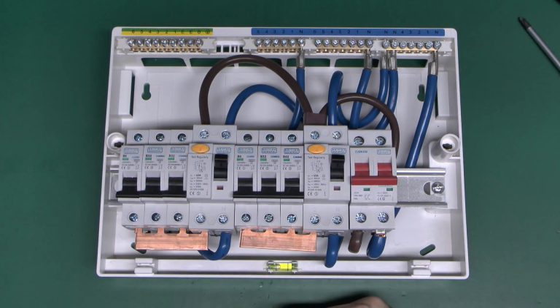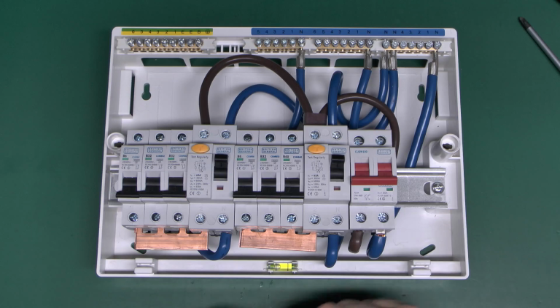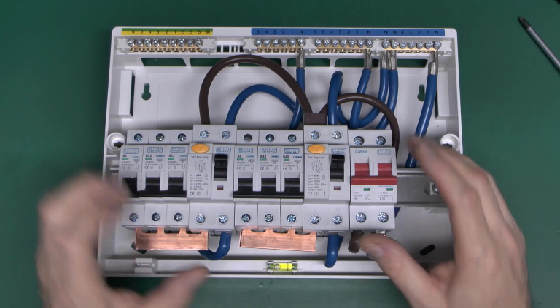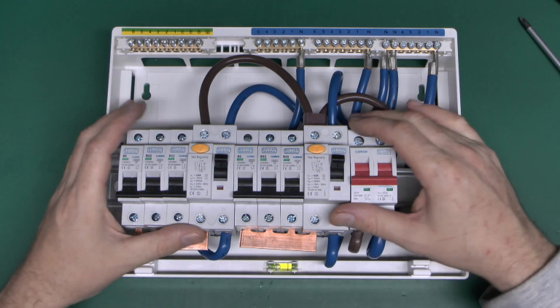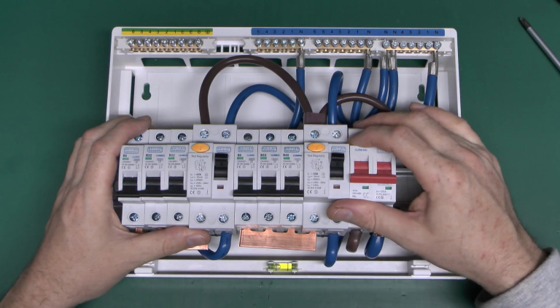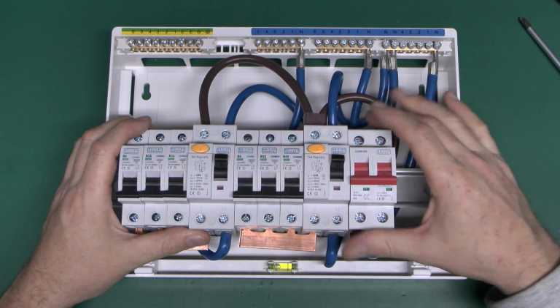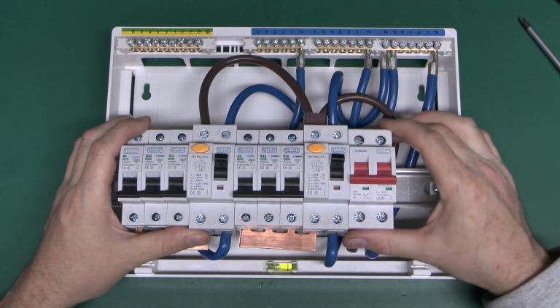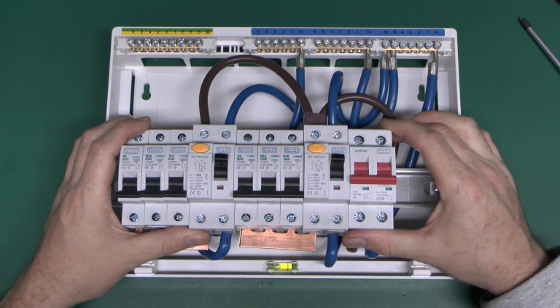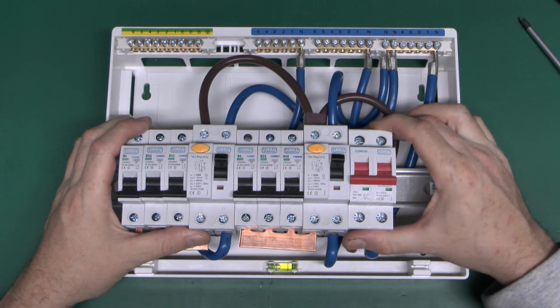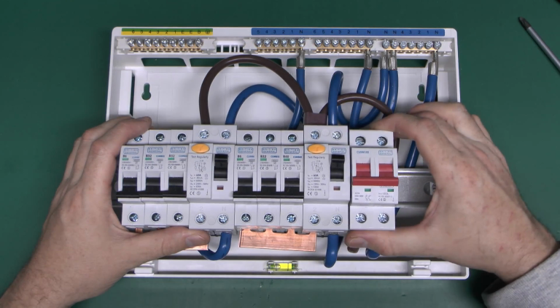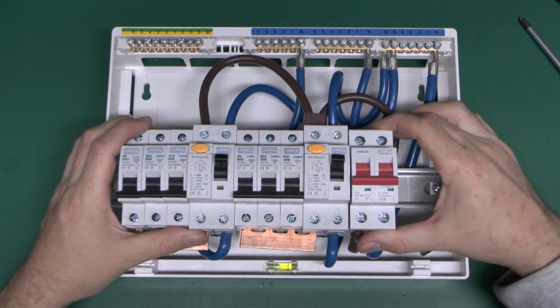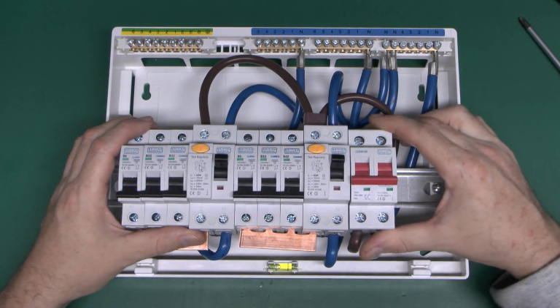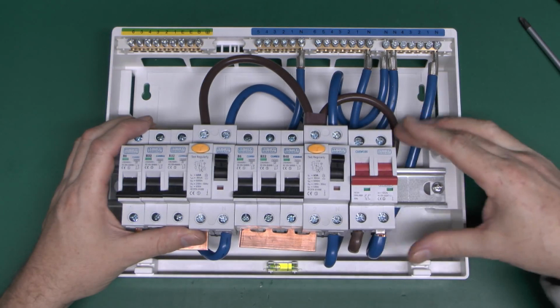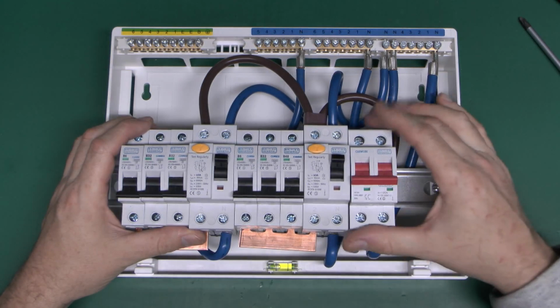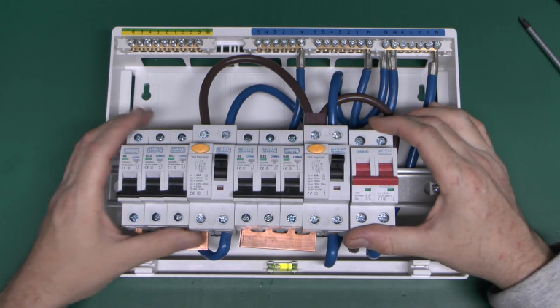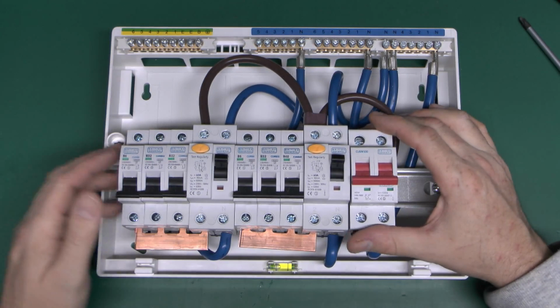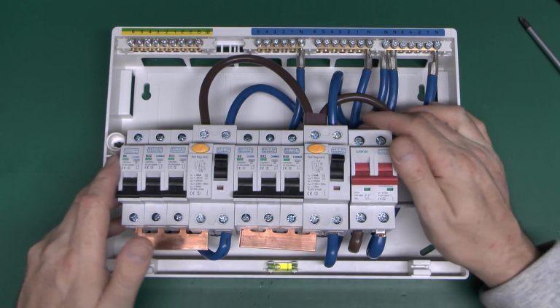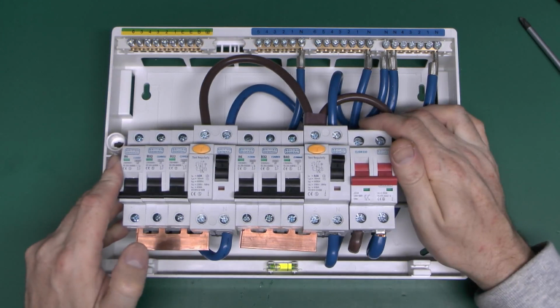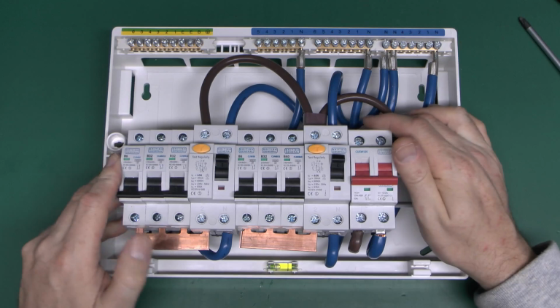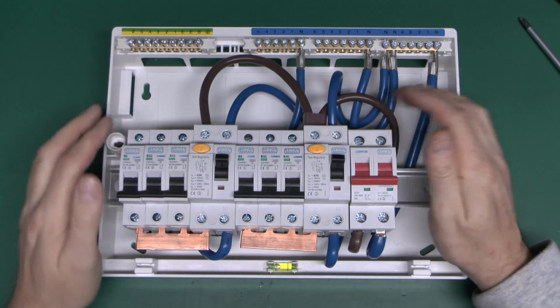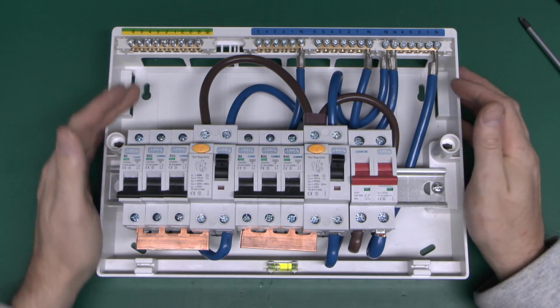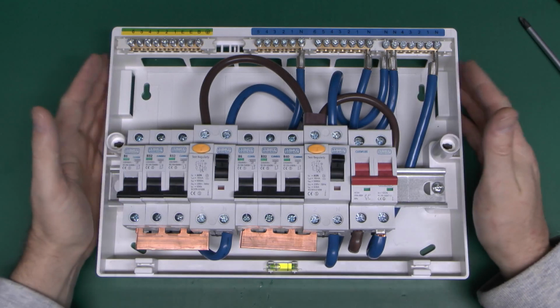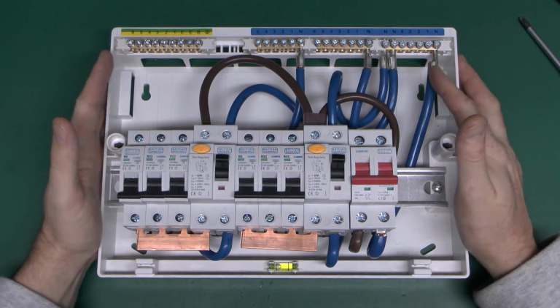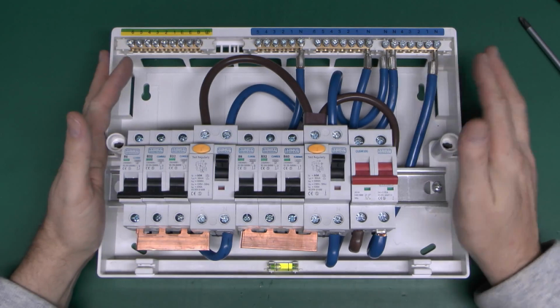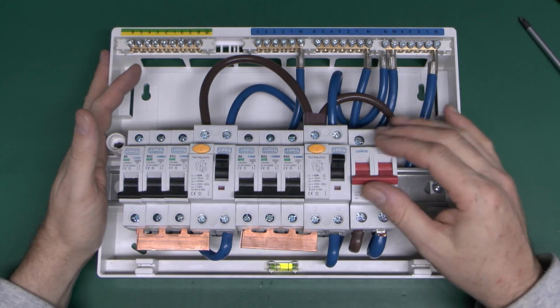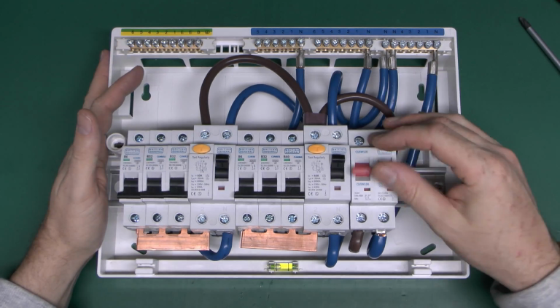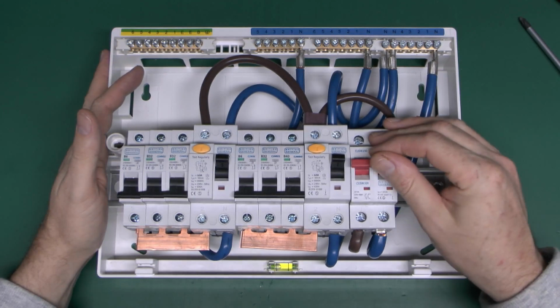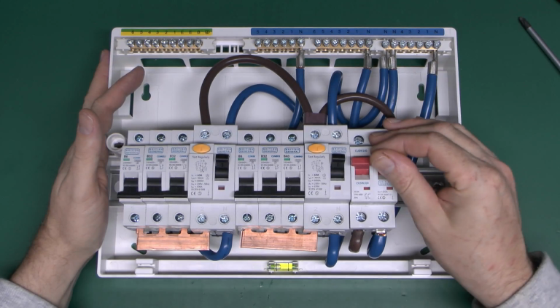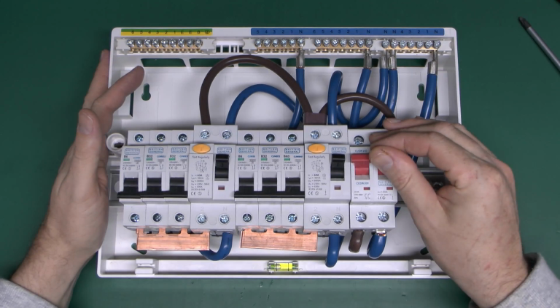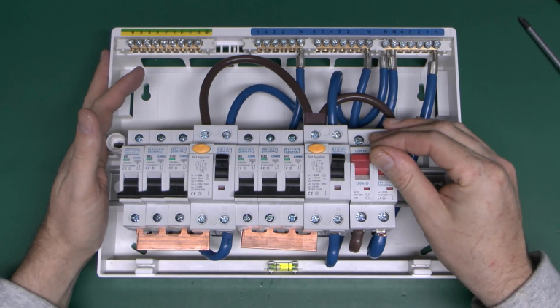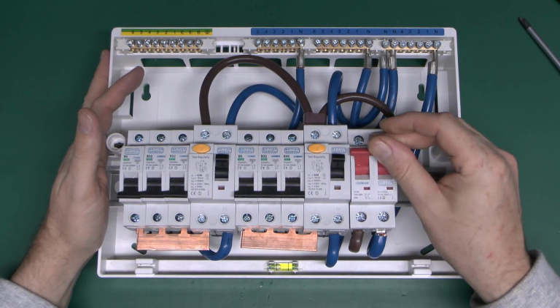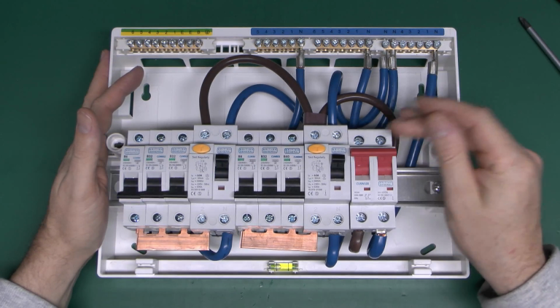So that's a look inside a fairly typical UK consumer unit of the cheap variety sold in DIY shops and the like. Until next time, thanks for watching.